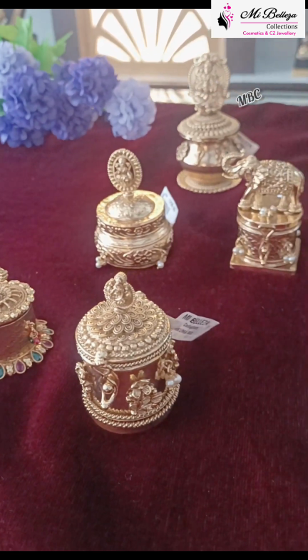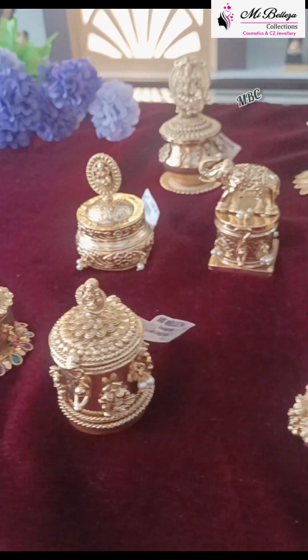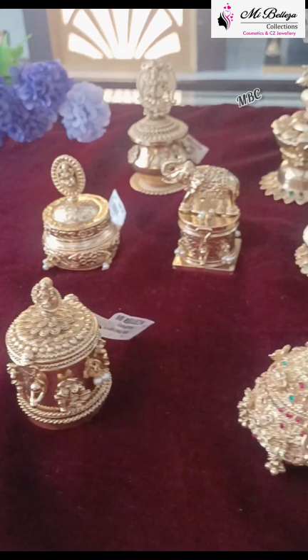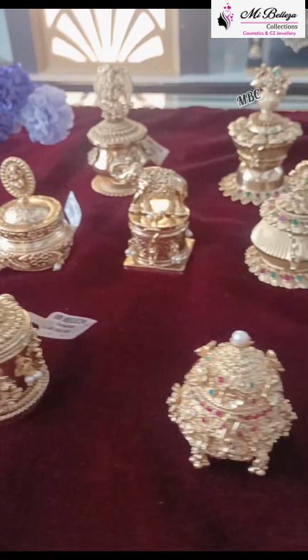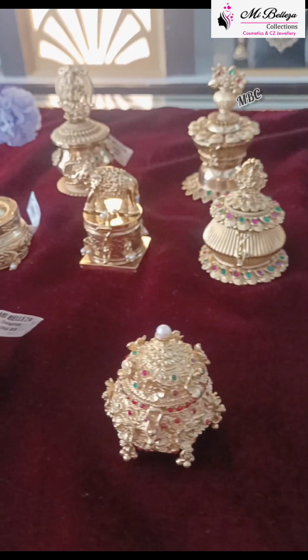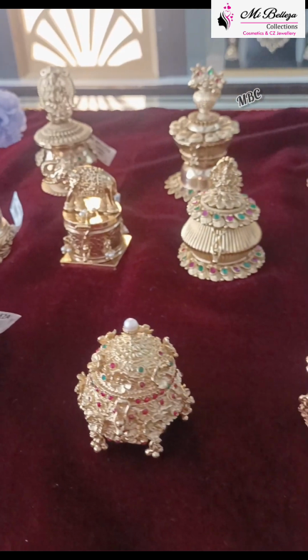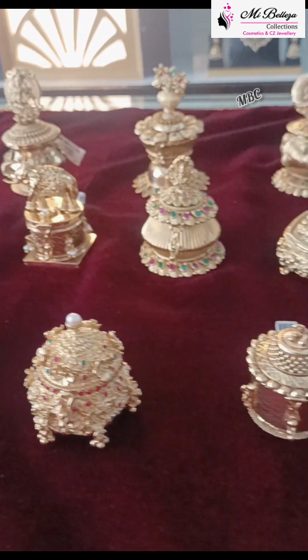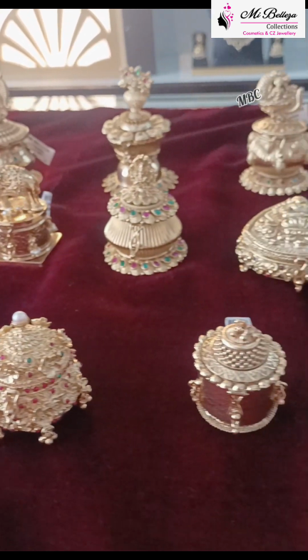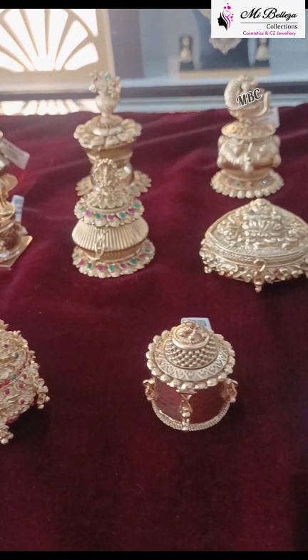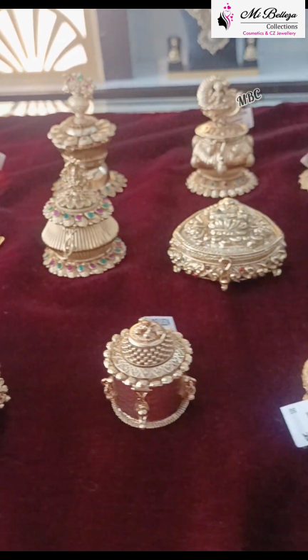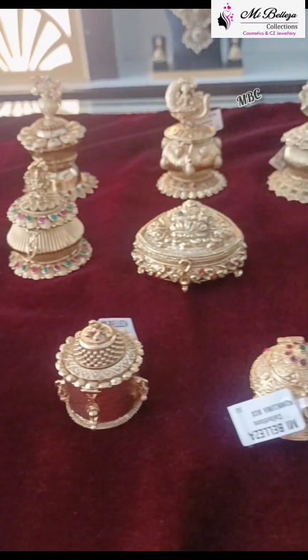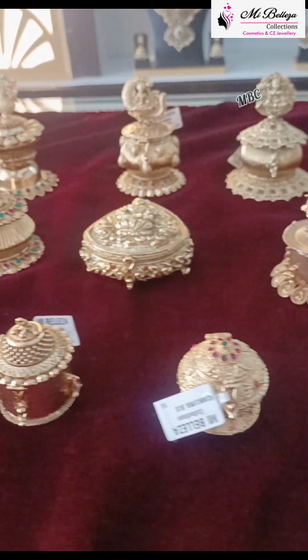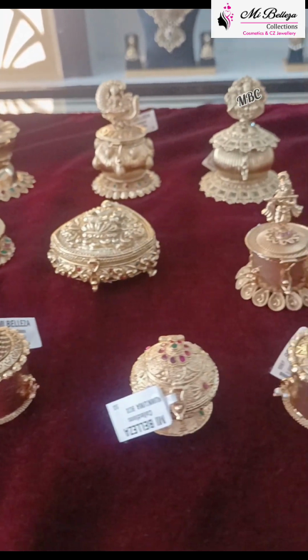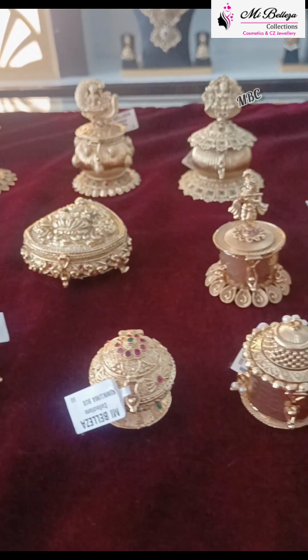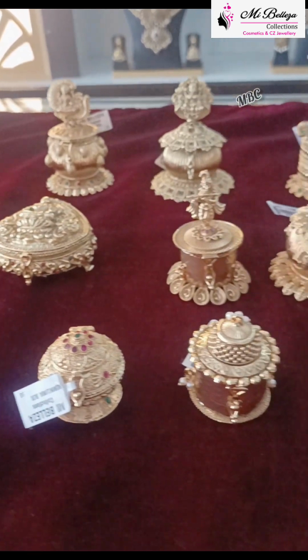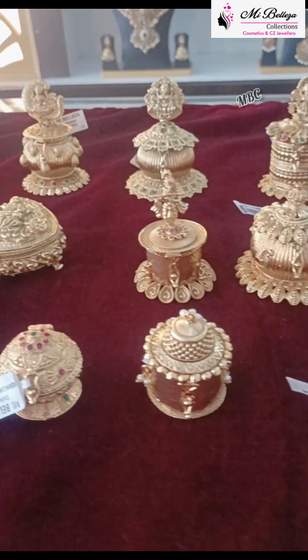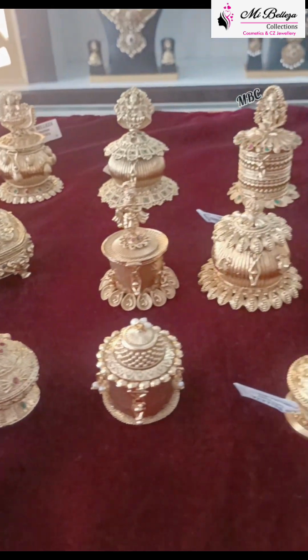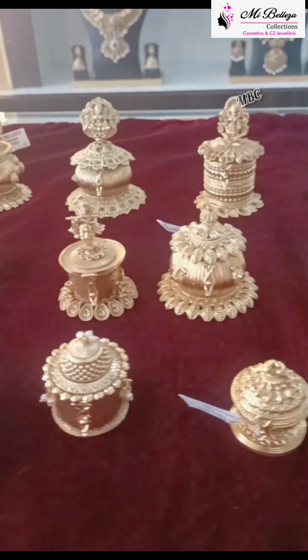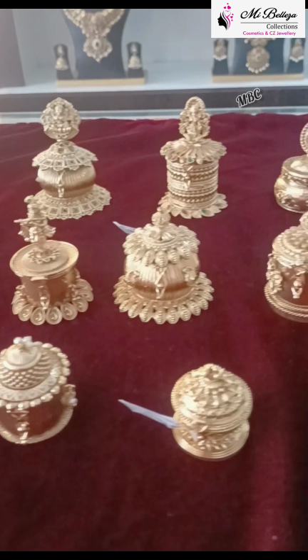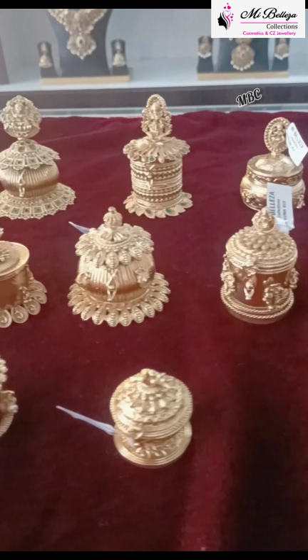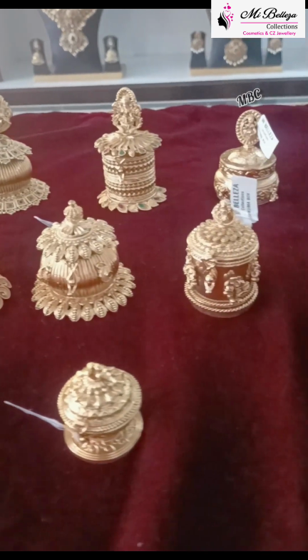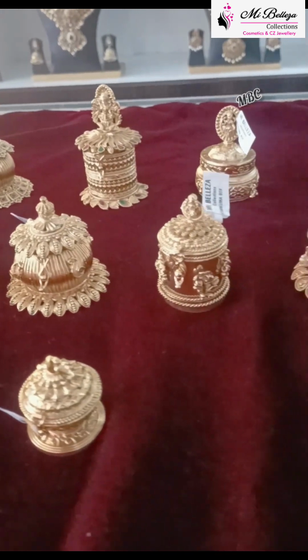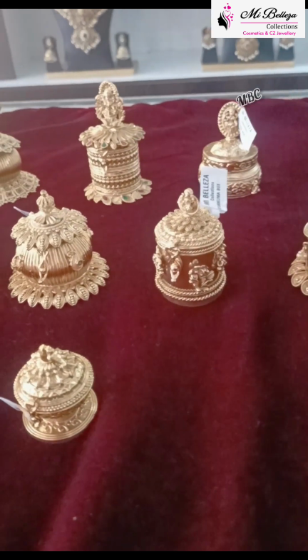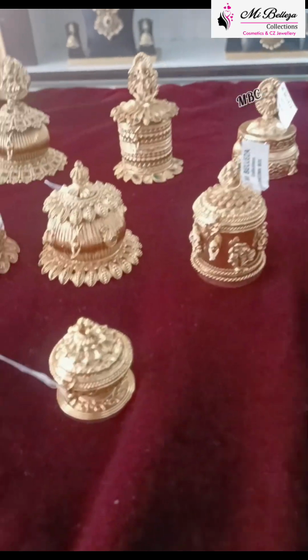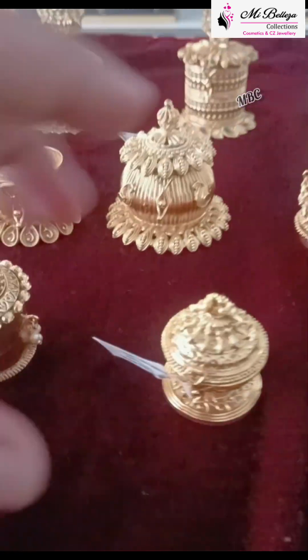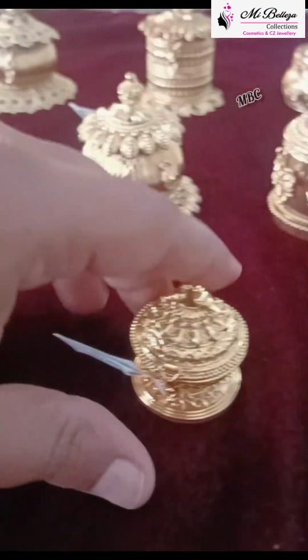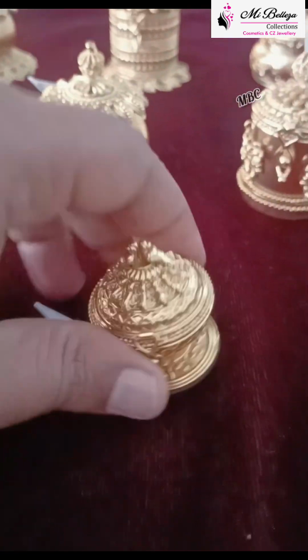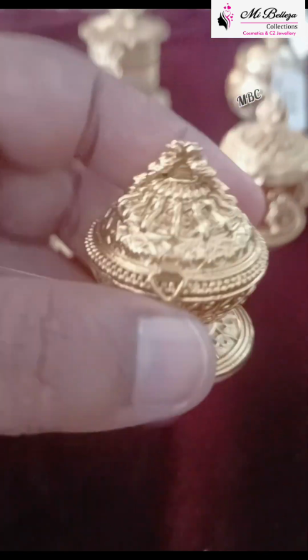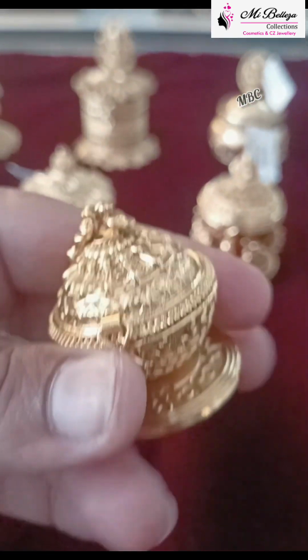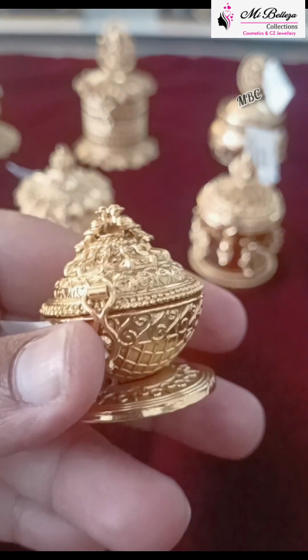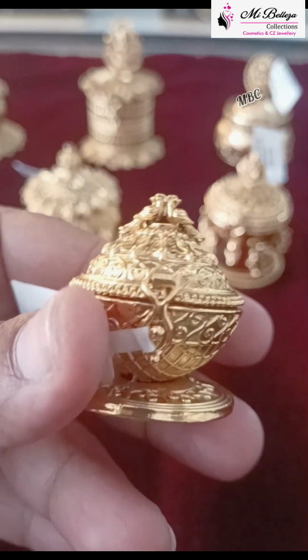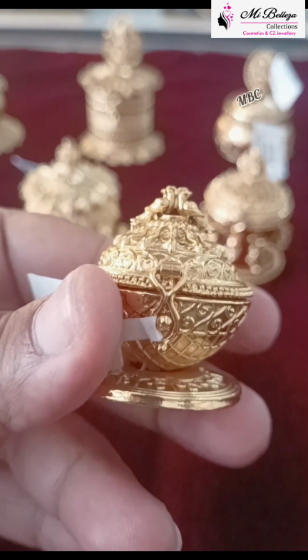They are very beautiful. These are pure gold replicas. We will show a small video.